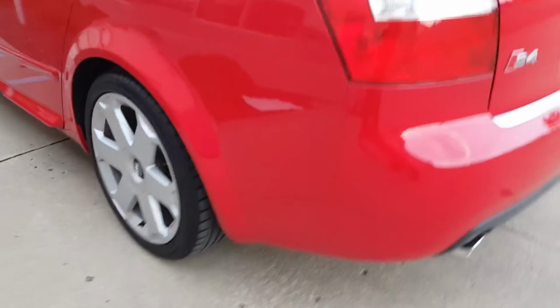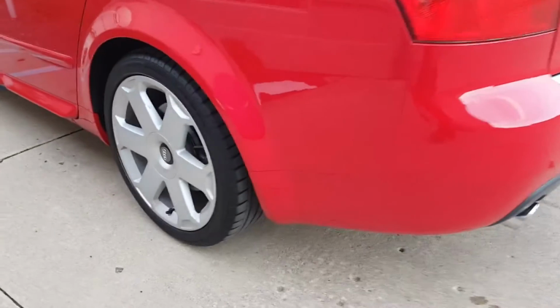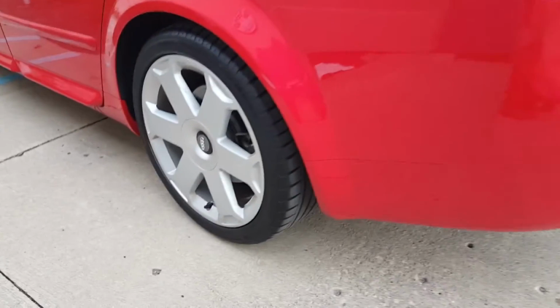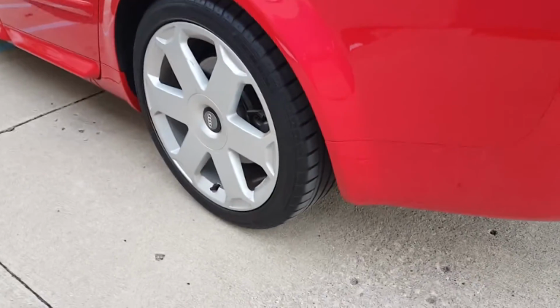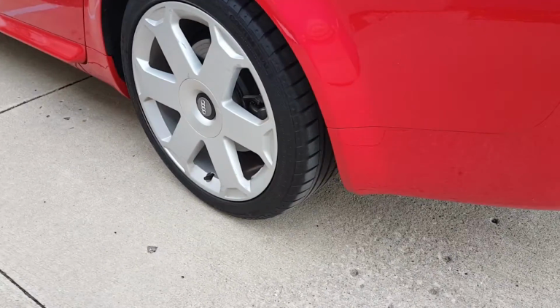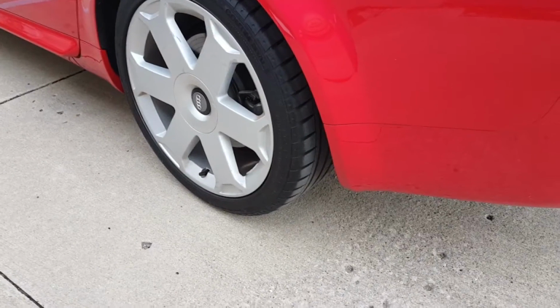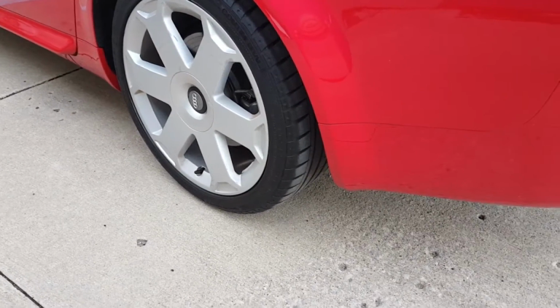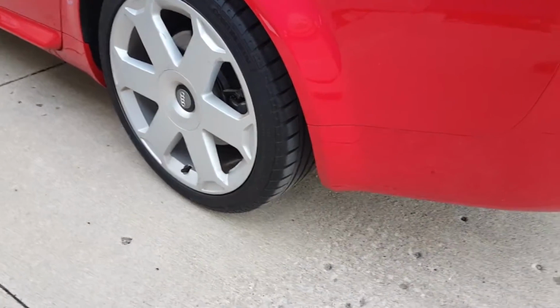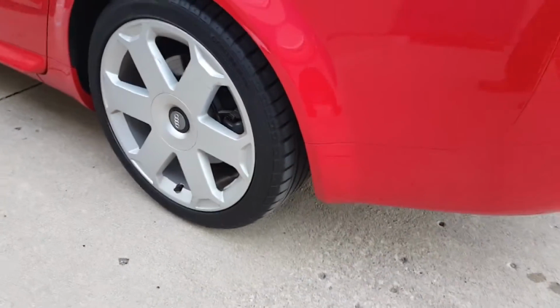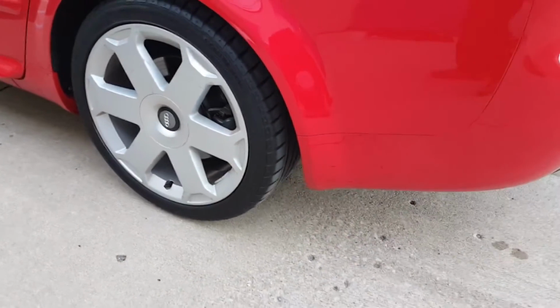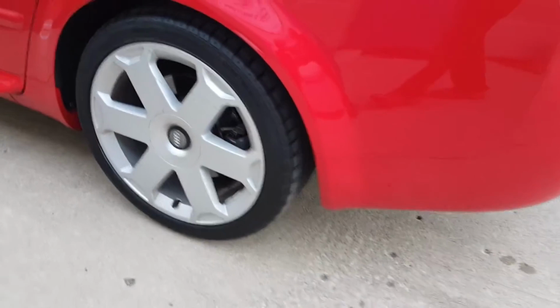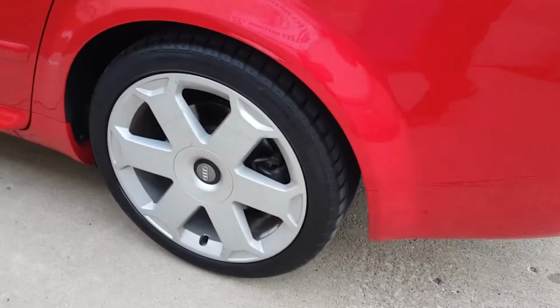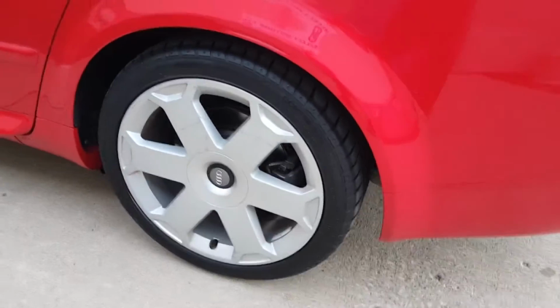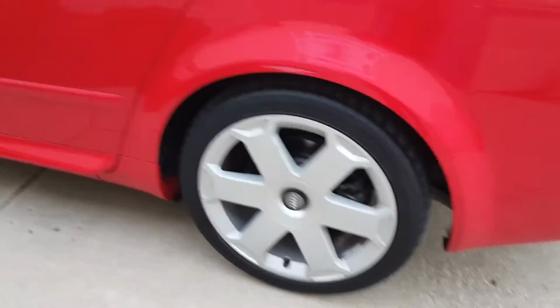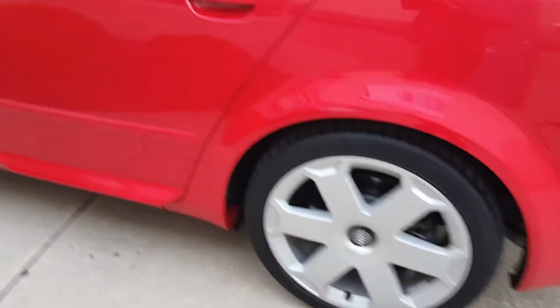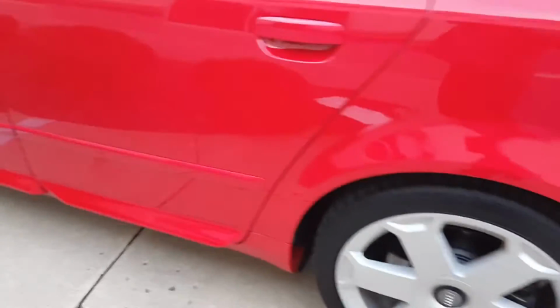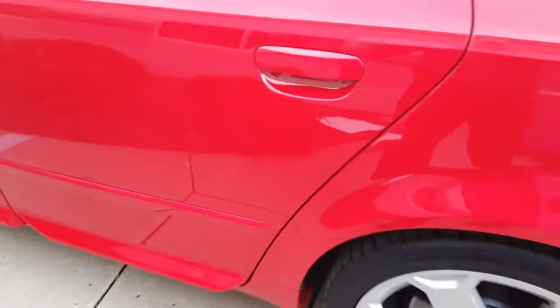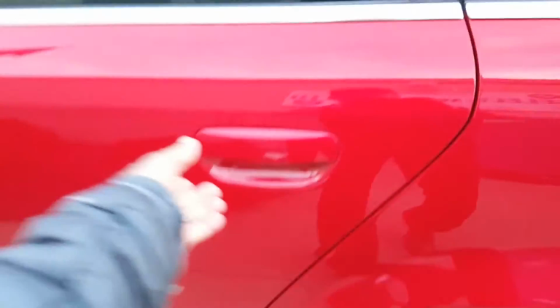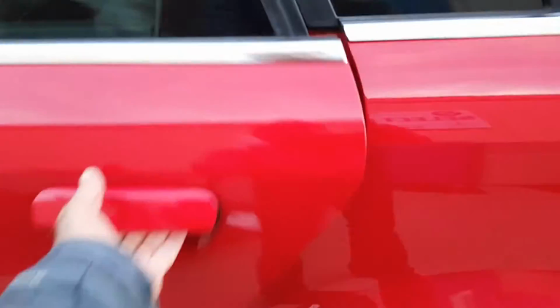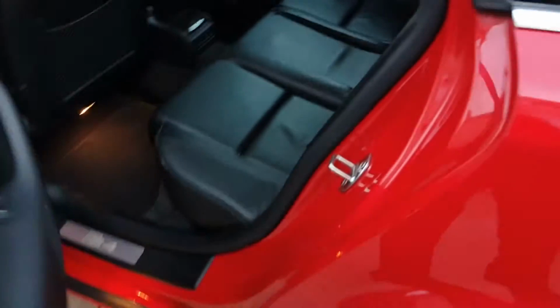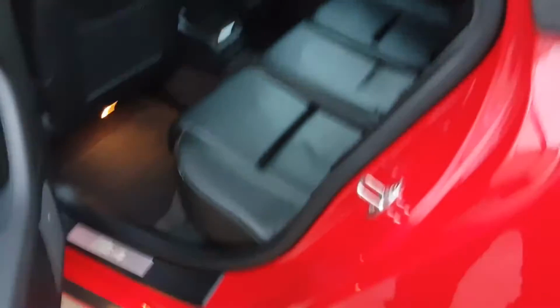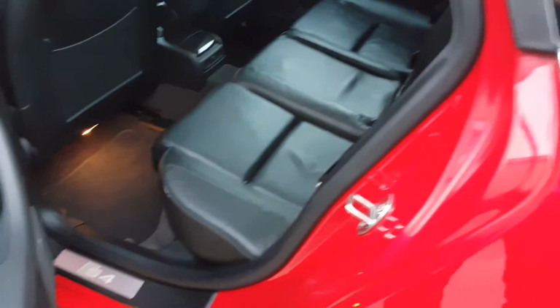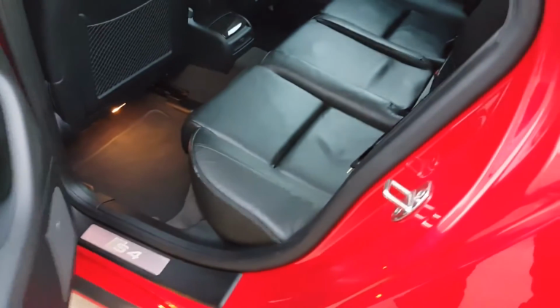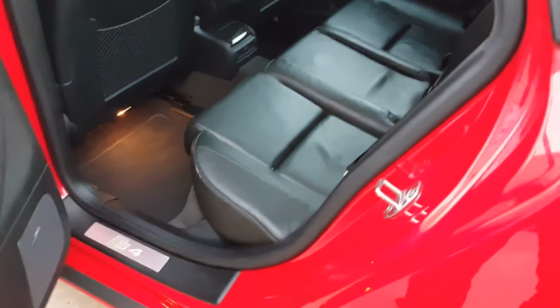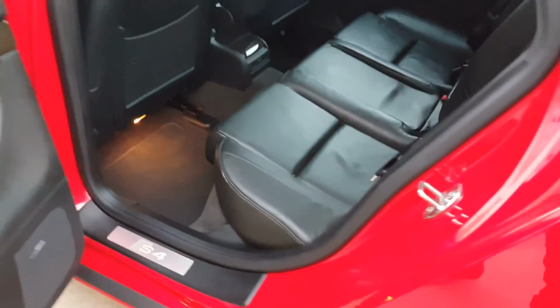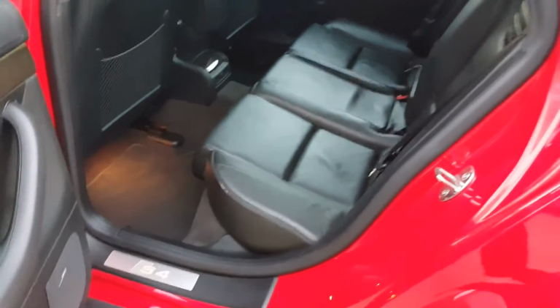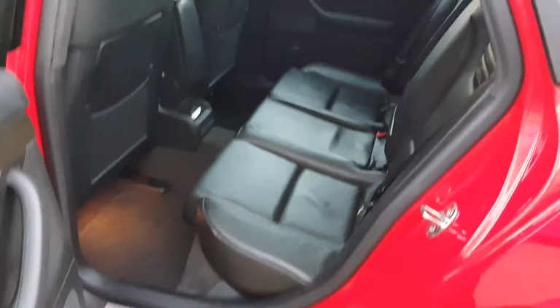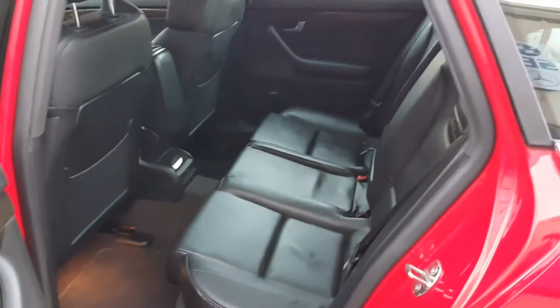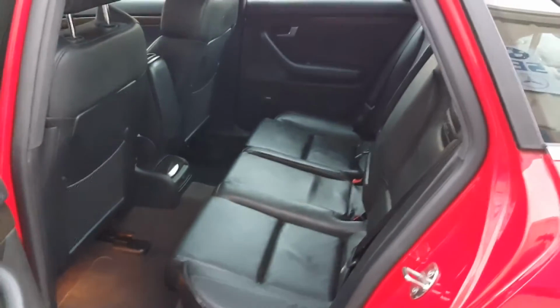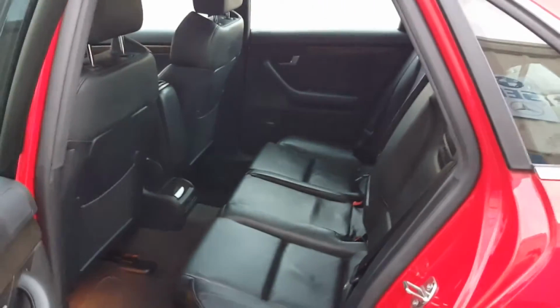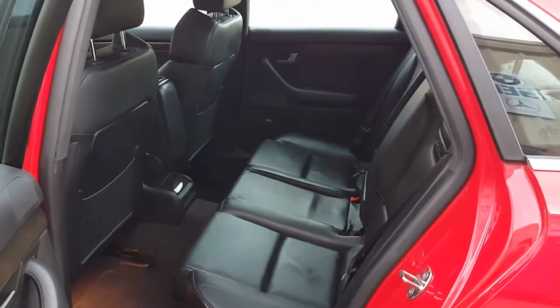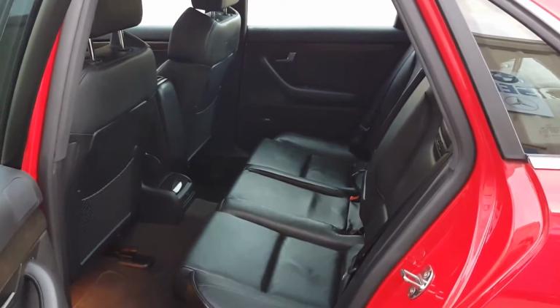Original tires, still in good condition, has the original date codes on them and a matching spare wheel and tire with the same date codes.